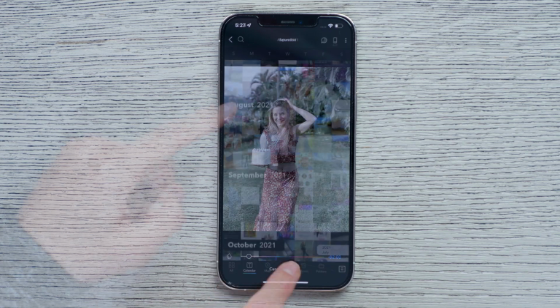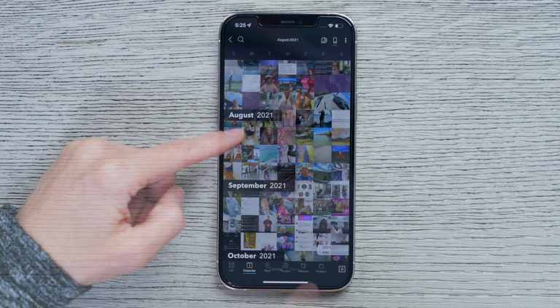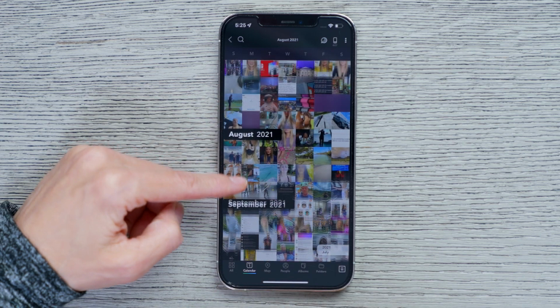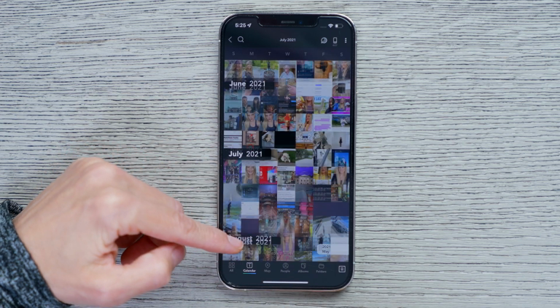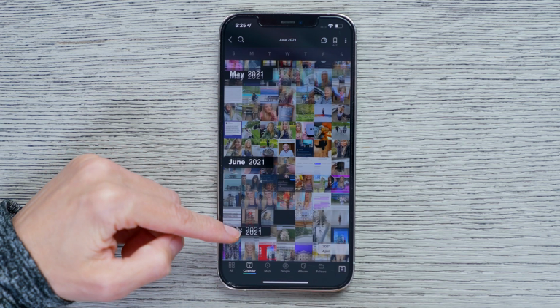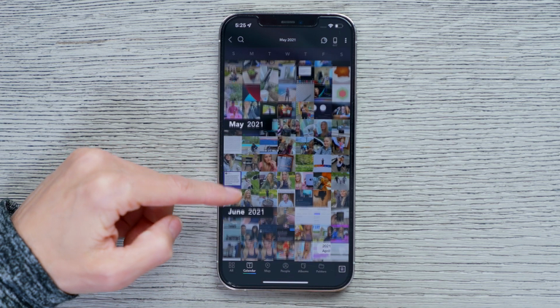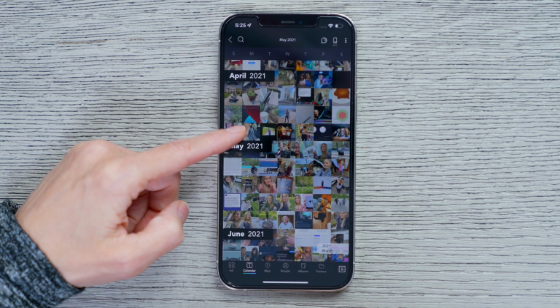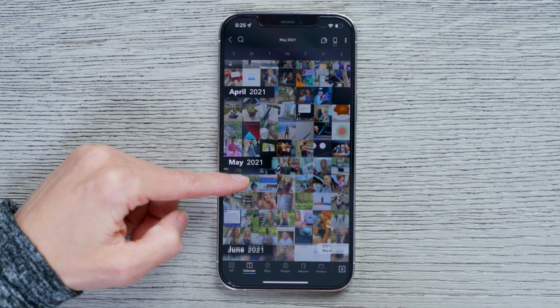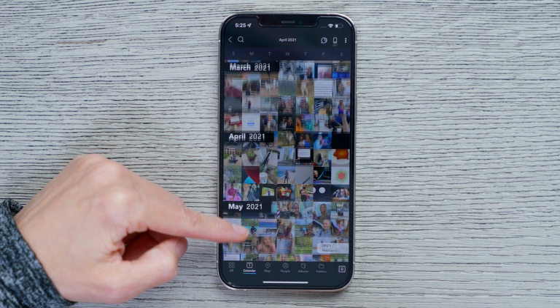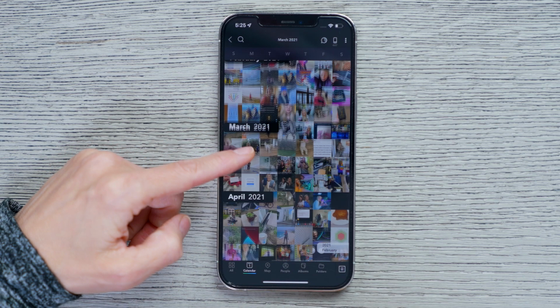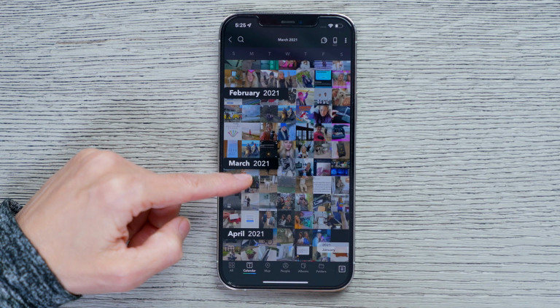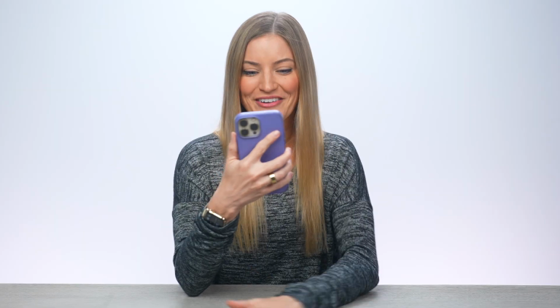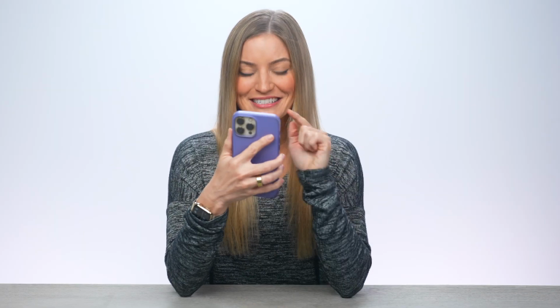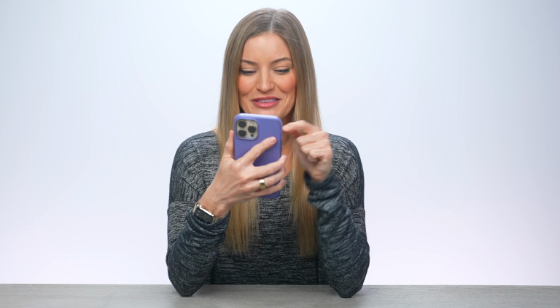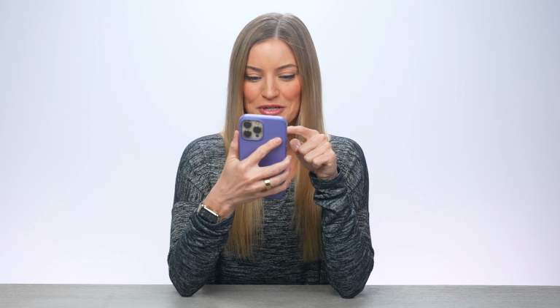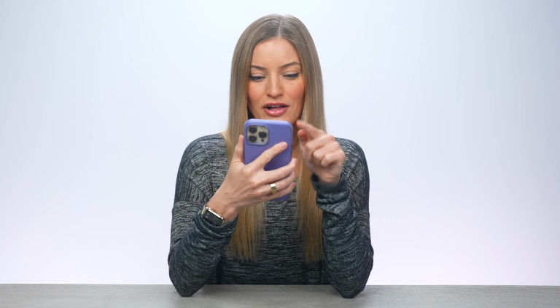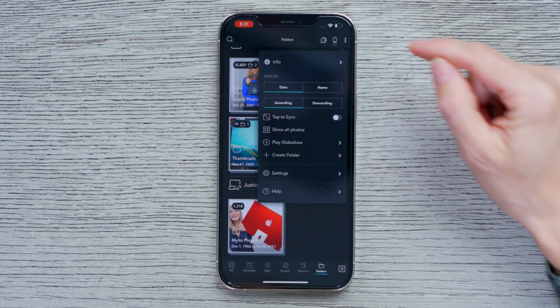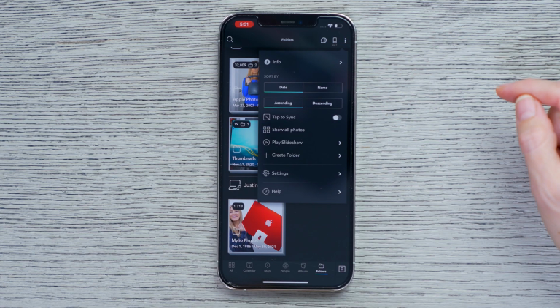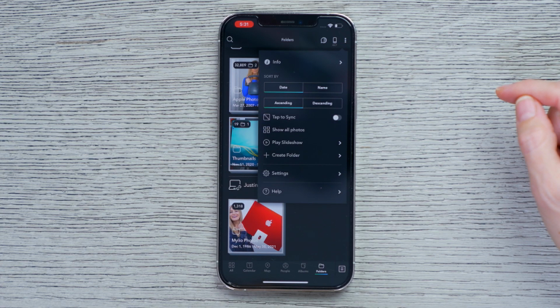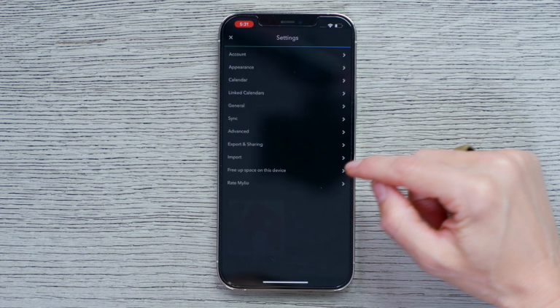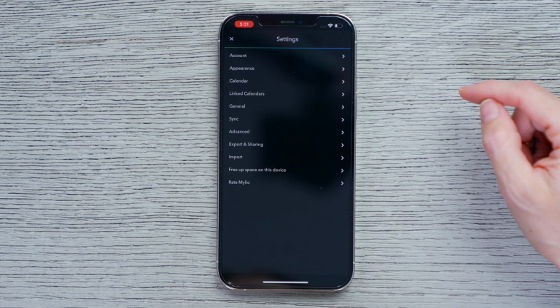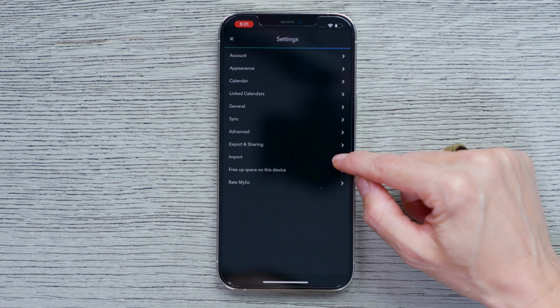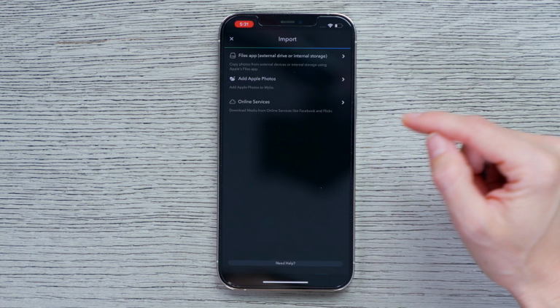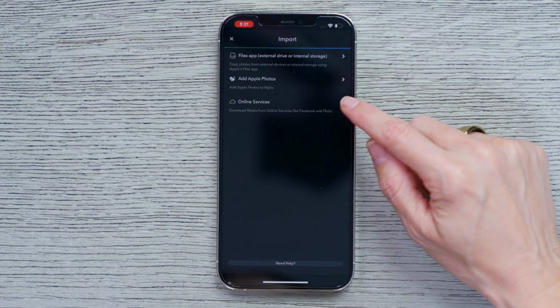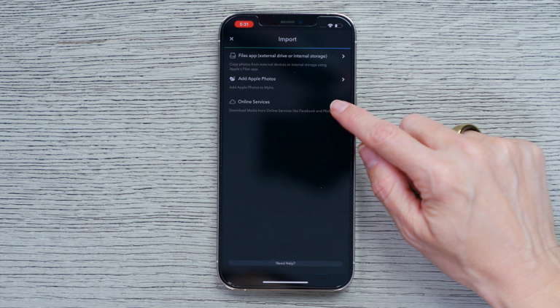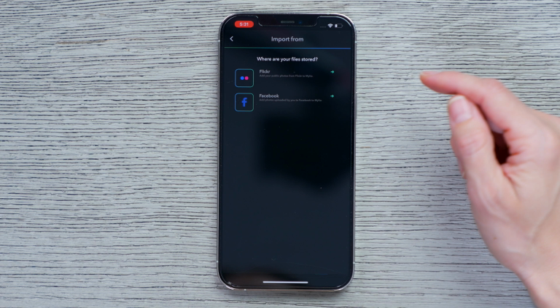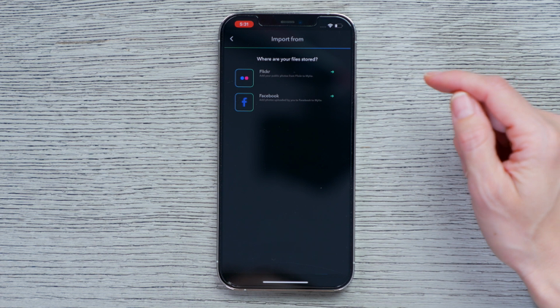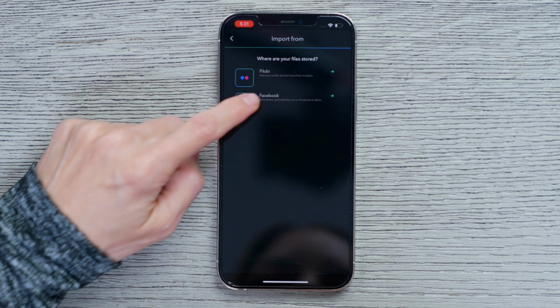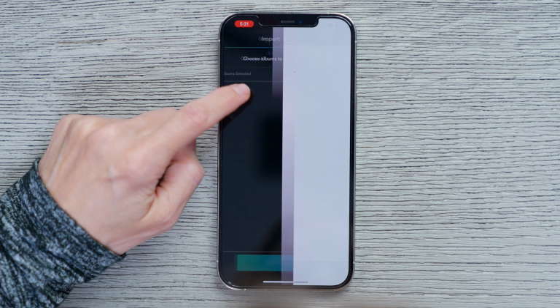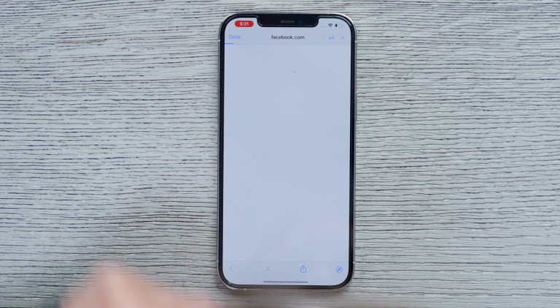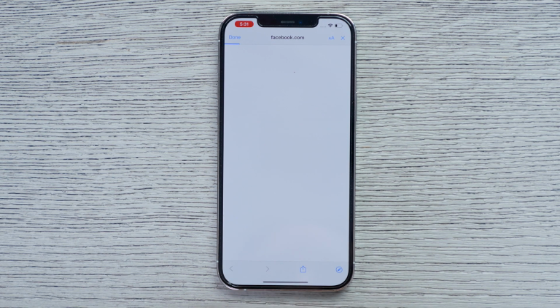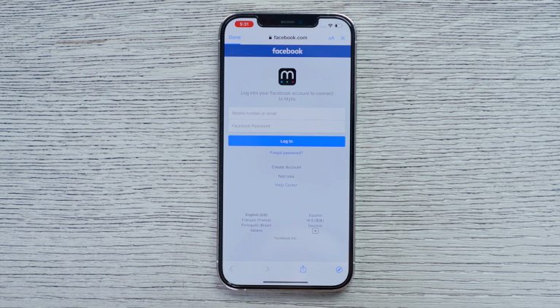And I really love this calendar view — this is such a fun snapshot of all of my content. Okay, time for the import. All I have to do is go up here to Settings, Import, Online Services, and Connect to Facebook.